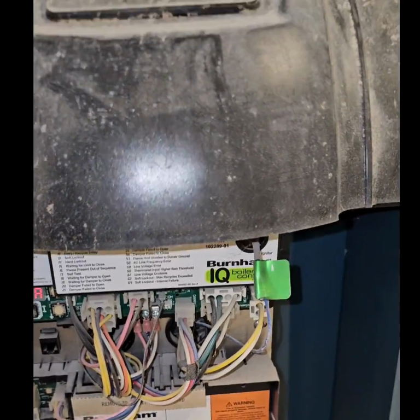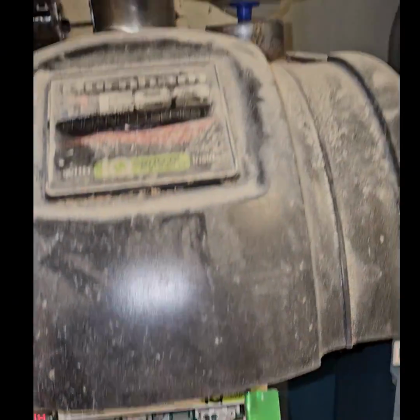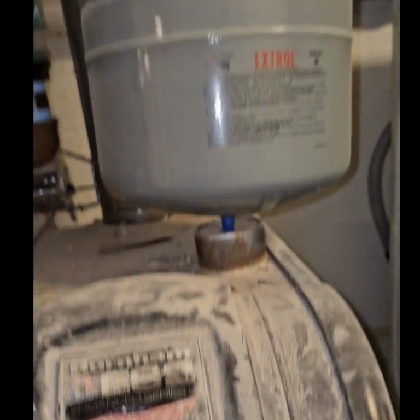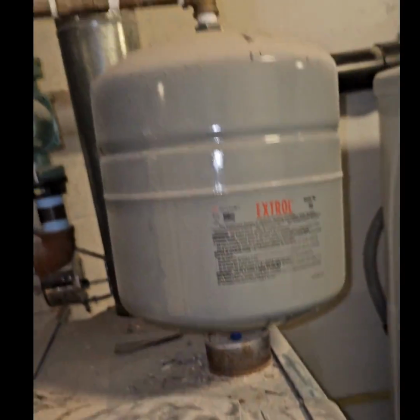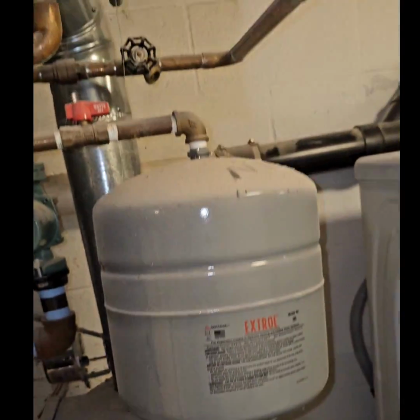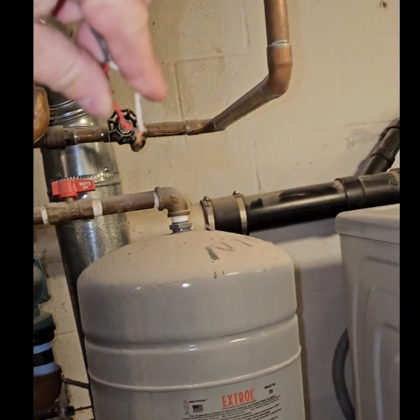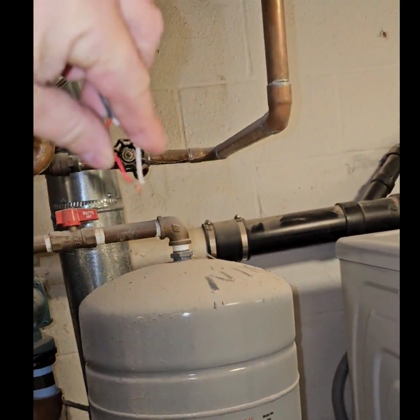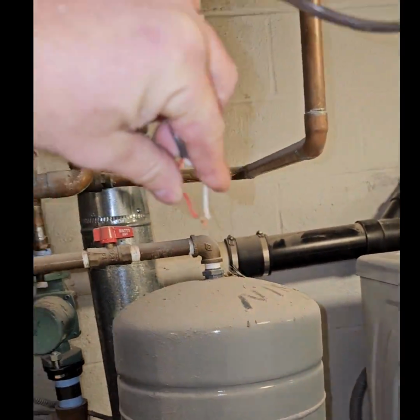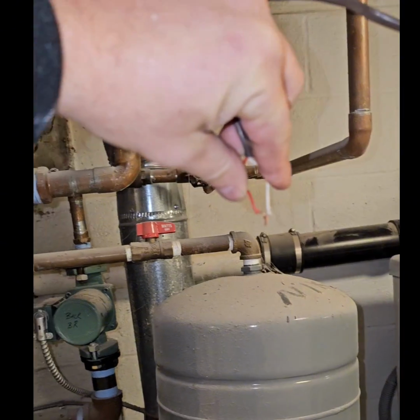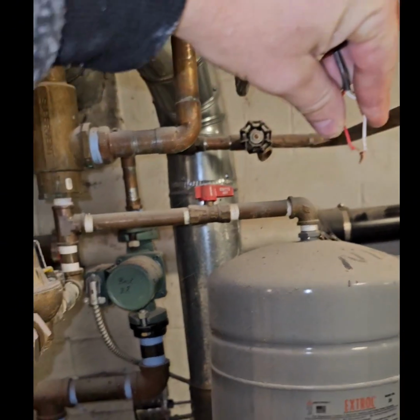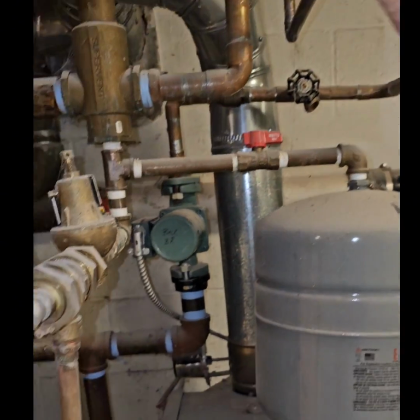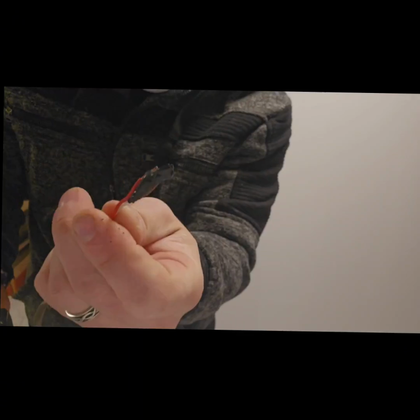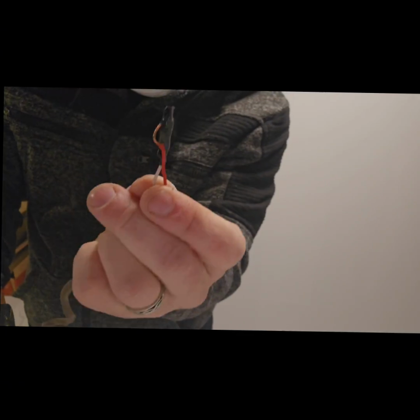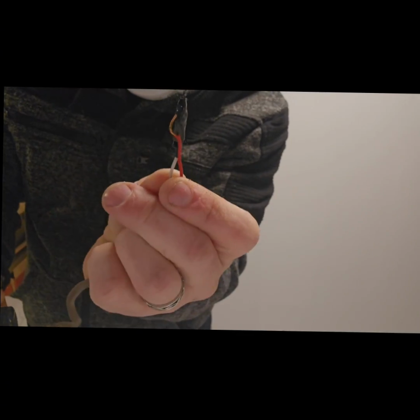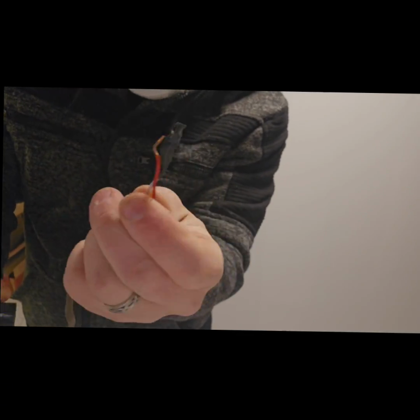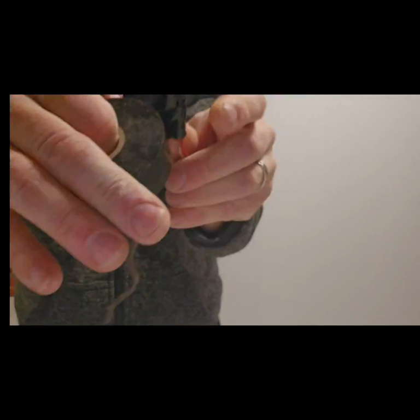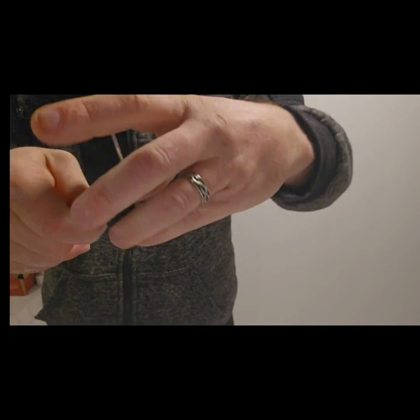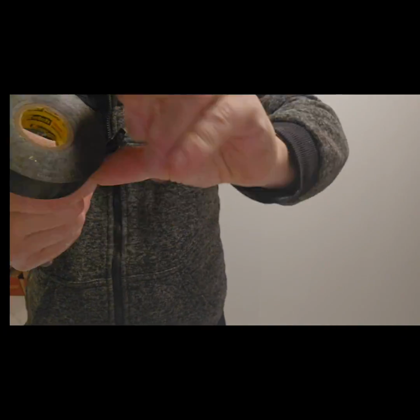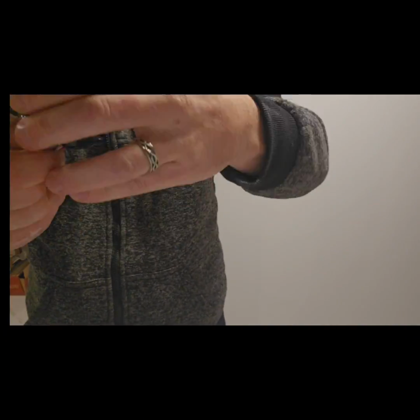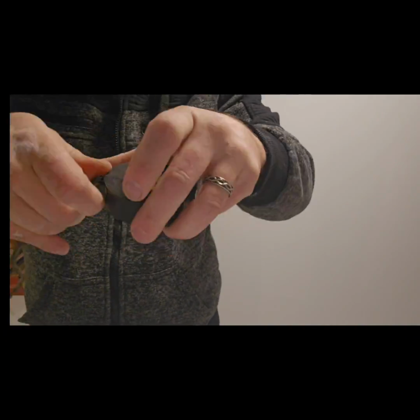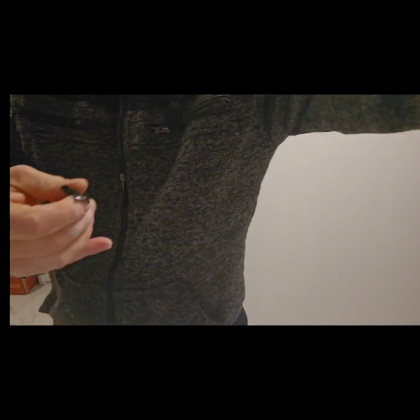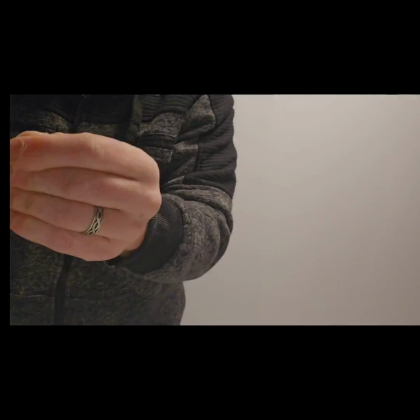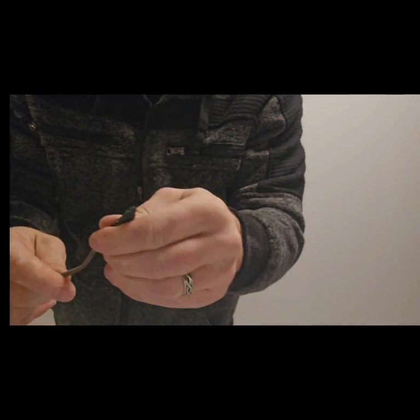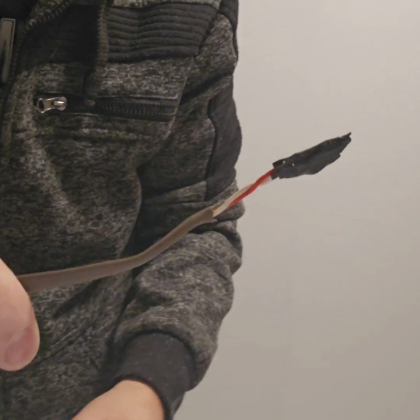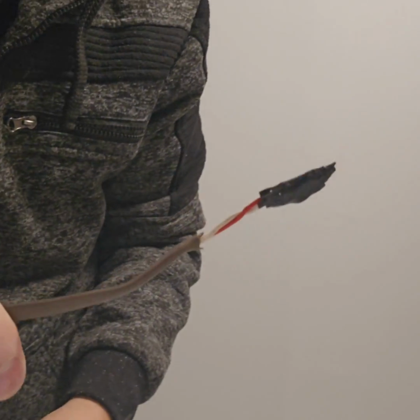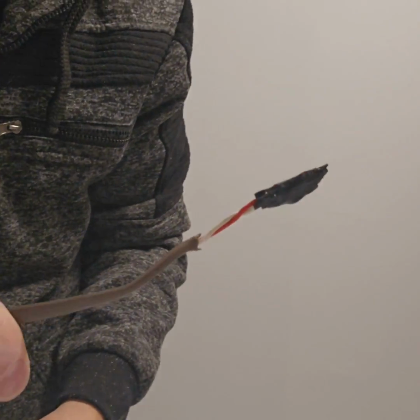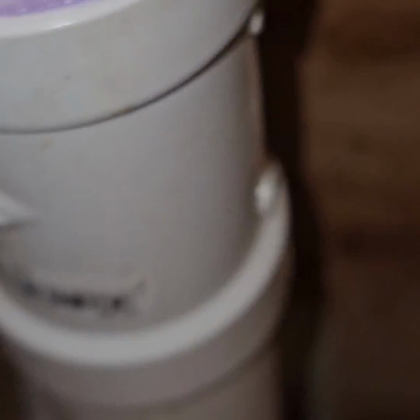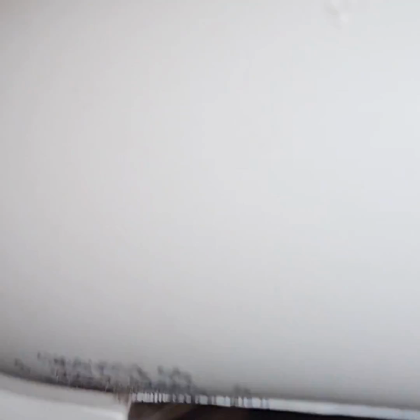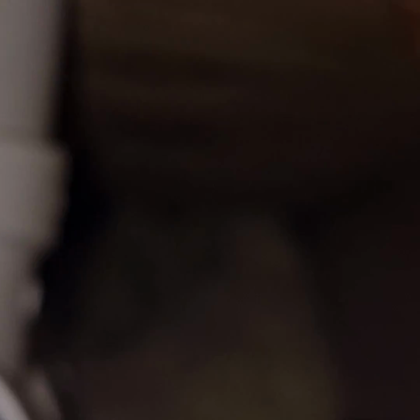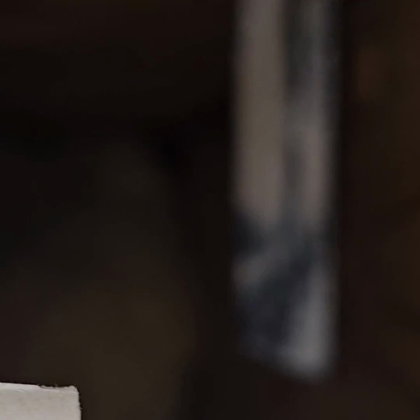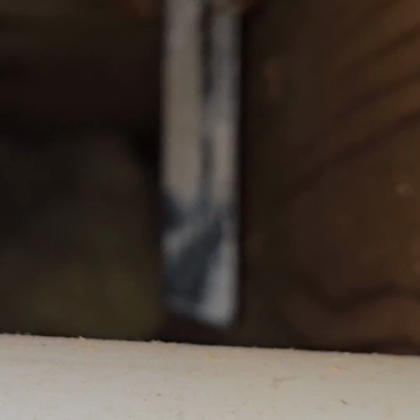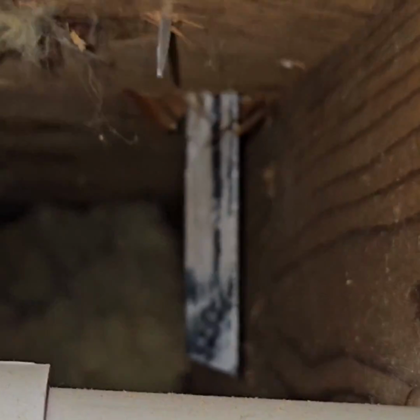We had a live wire here and no caps, so I borrowed some electrical tape from the electrician, taped one side, then the other, and taped them together, and it worked fine.